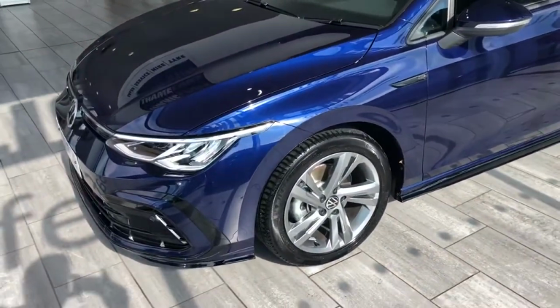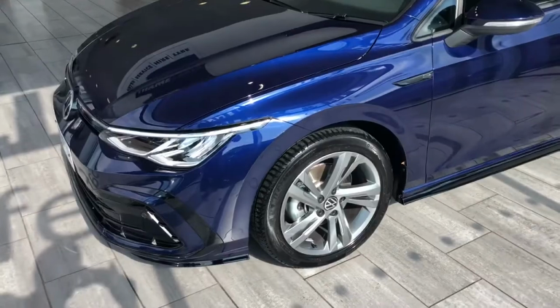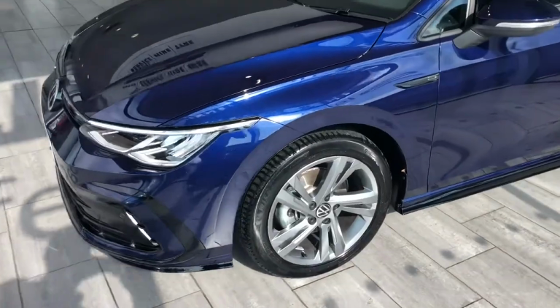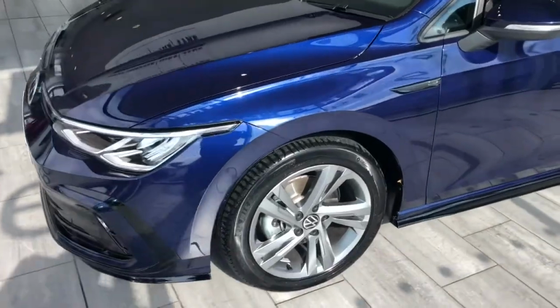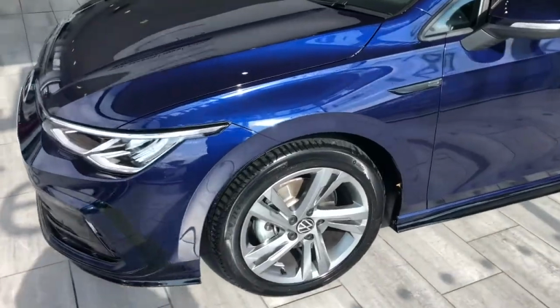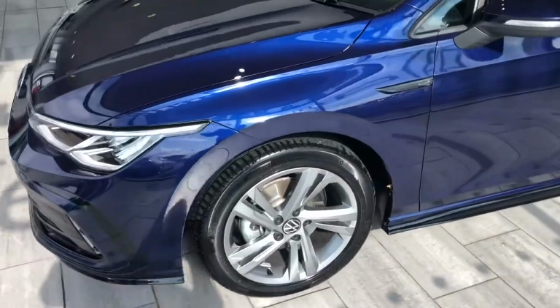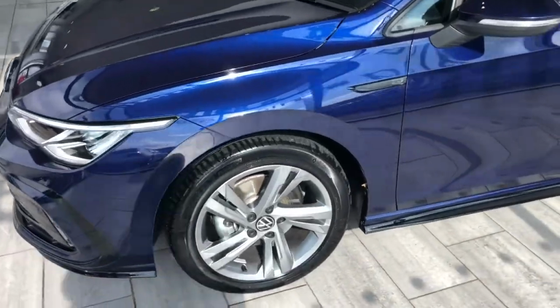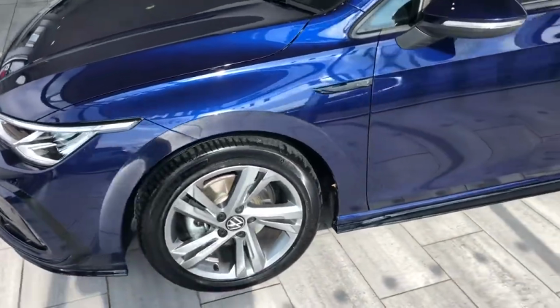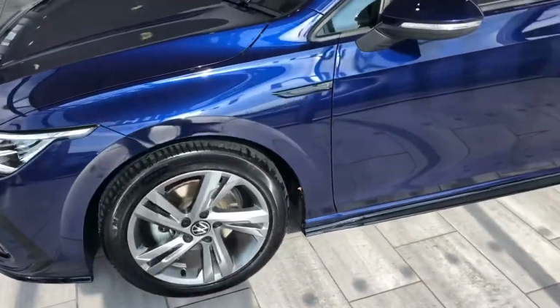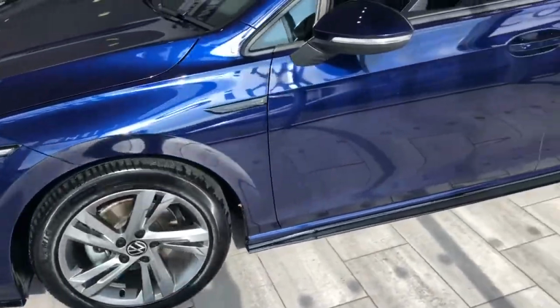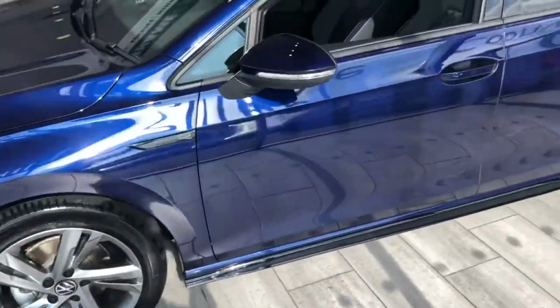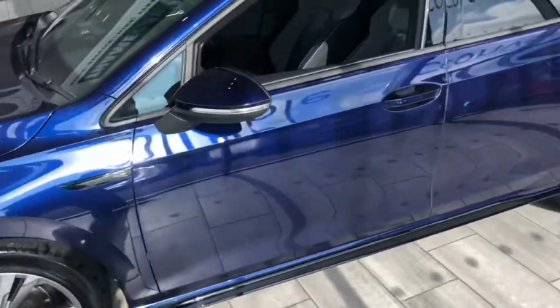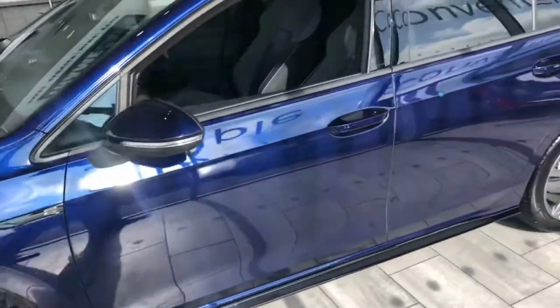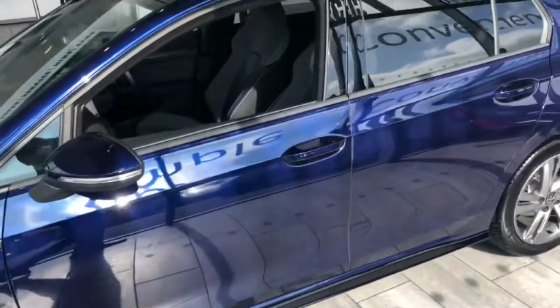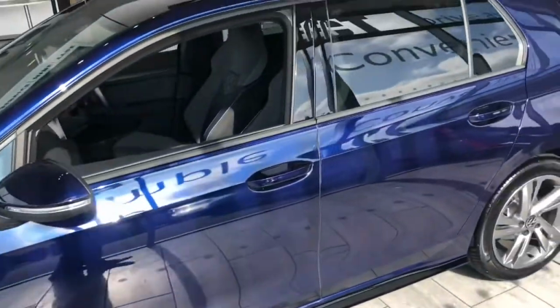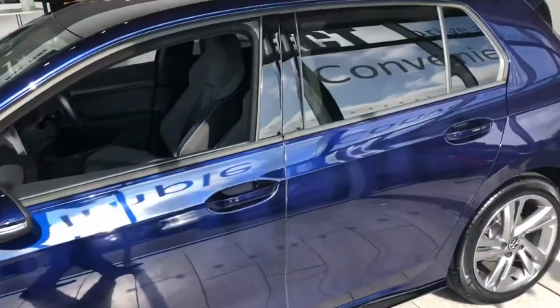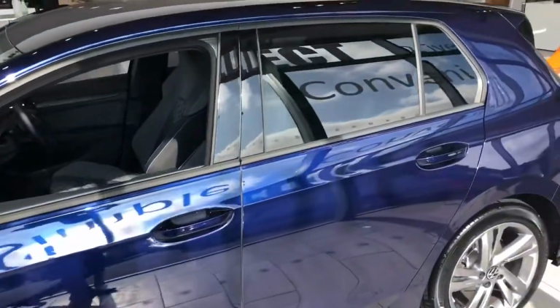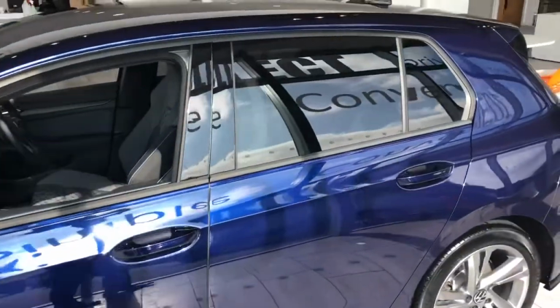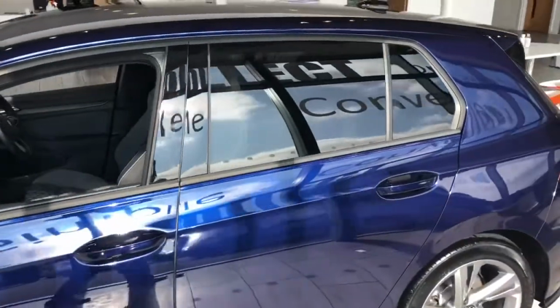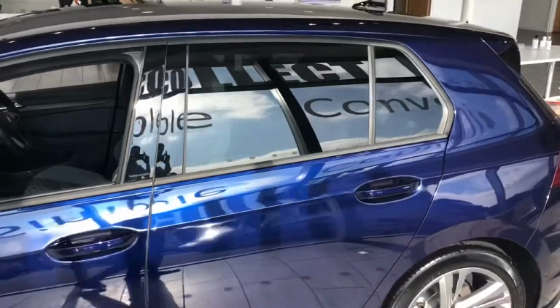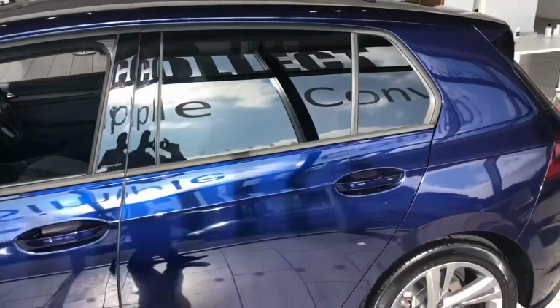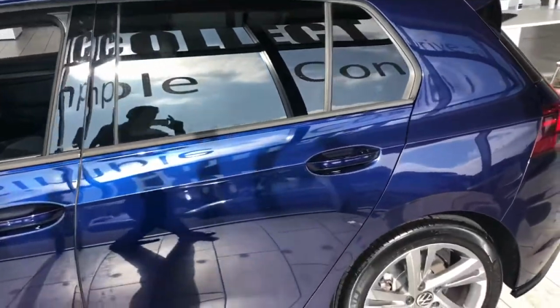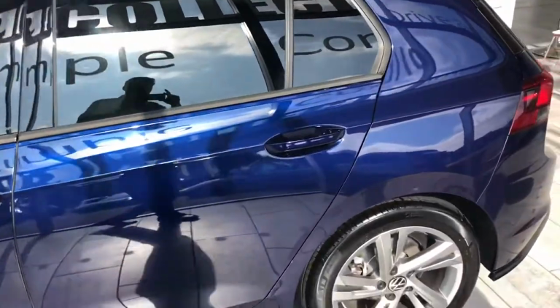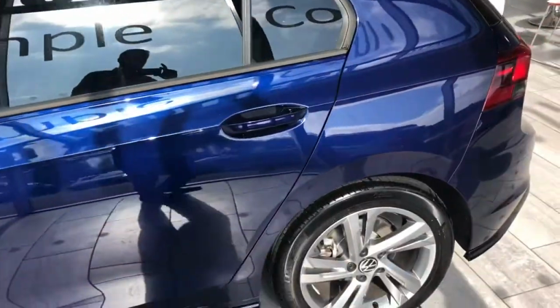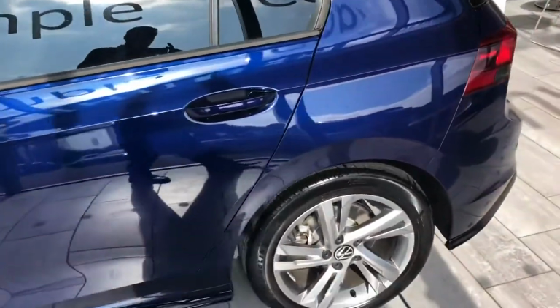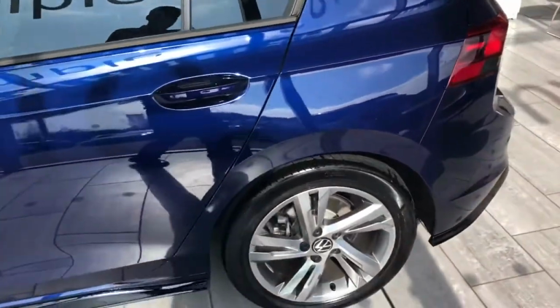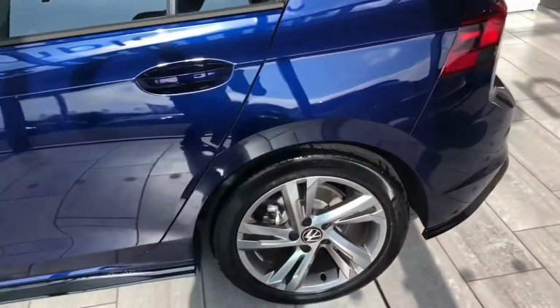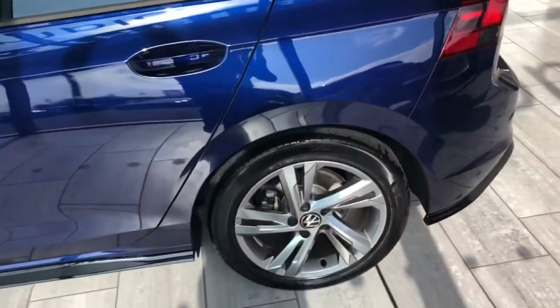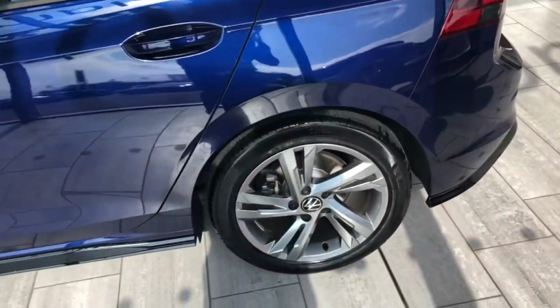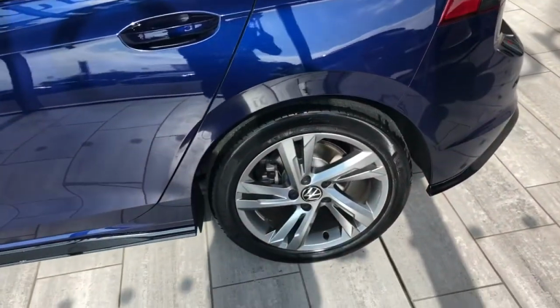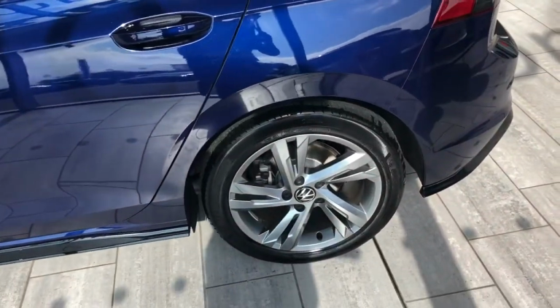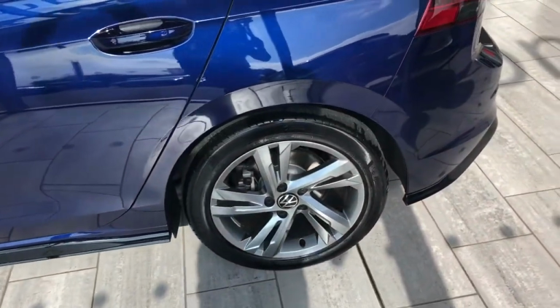You get these really nice alloys on the R-Line as well, plus darkened rear glass. This one's done very low mileage — less than 3,000 miles on the clock.